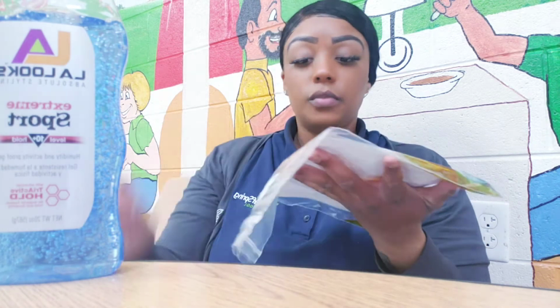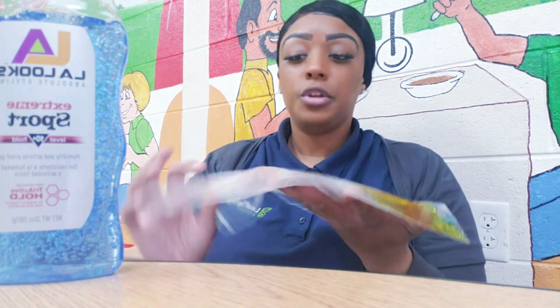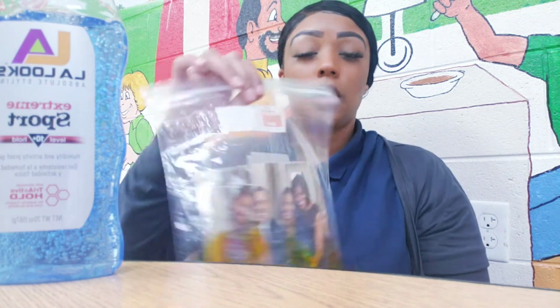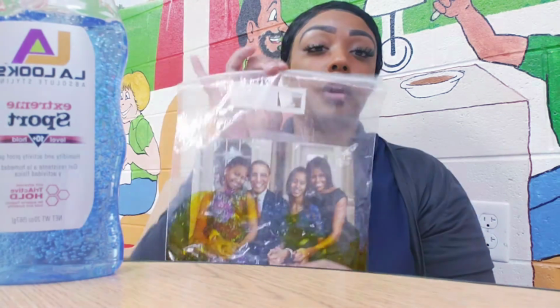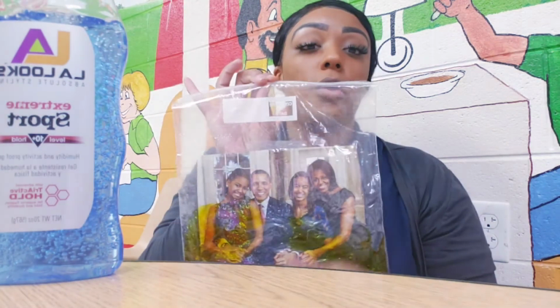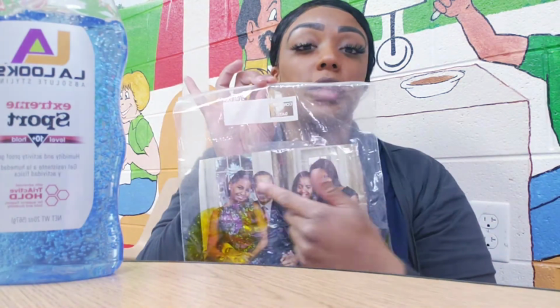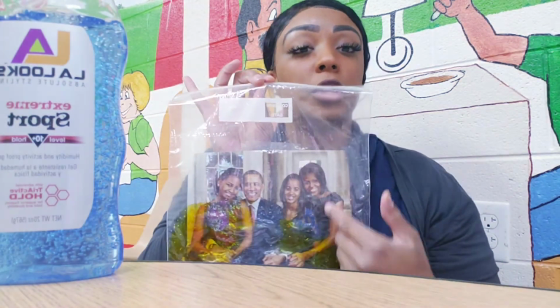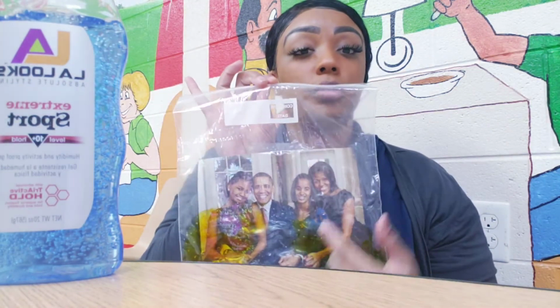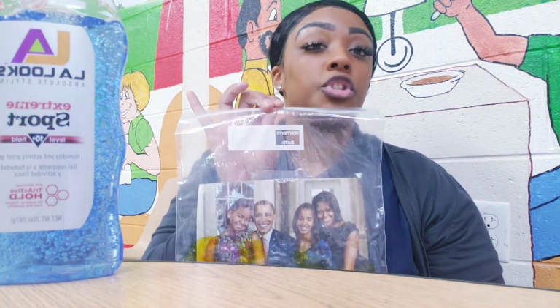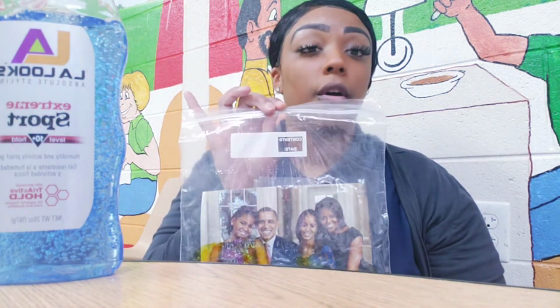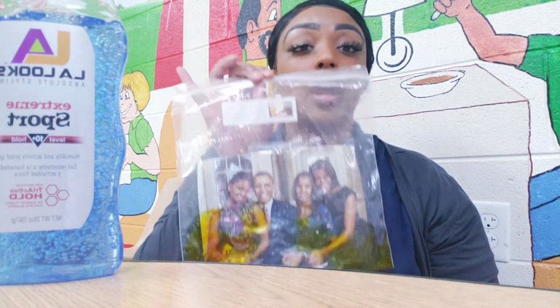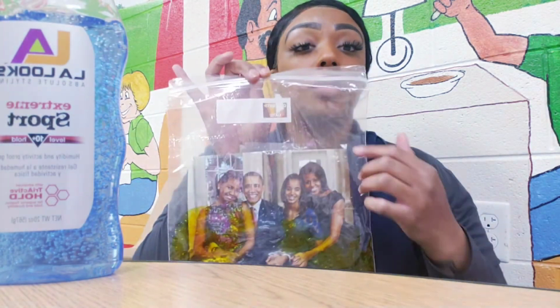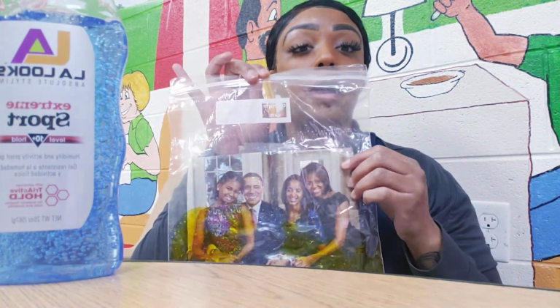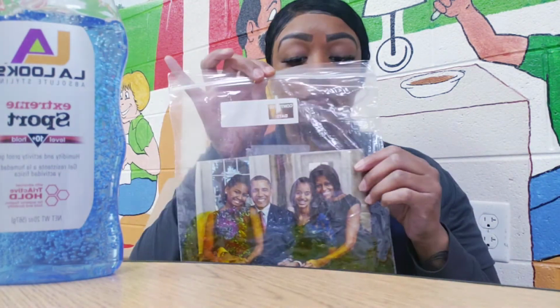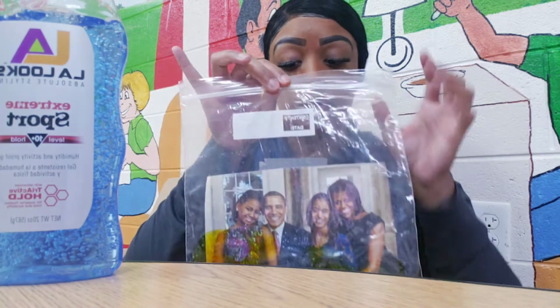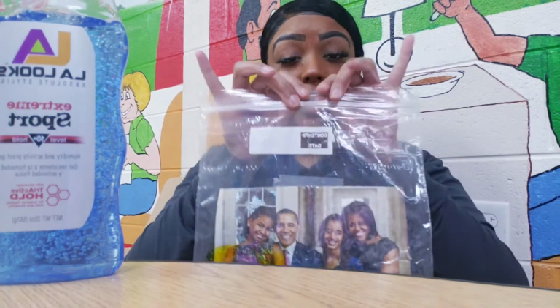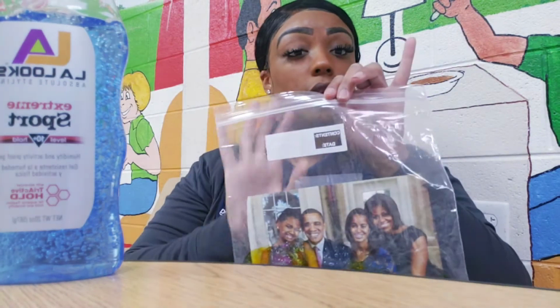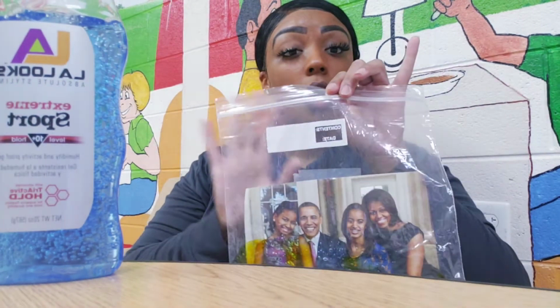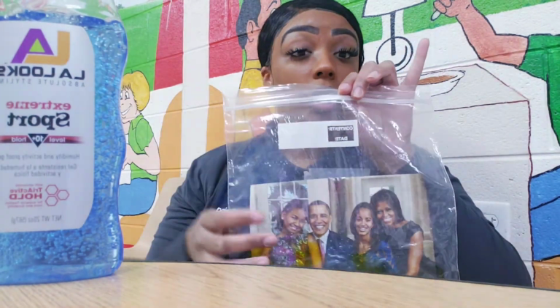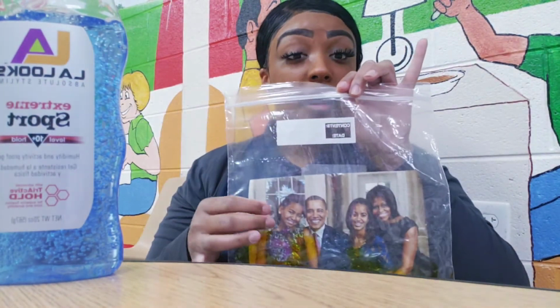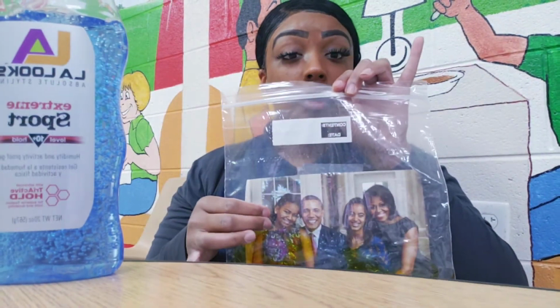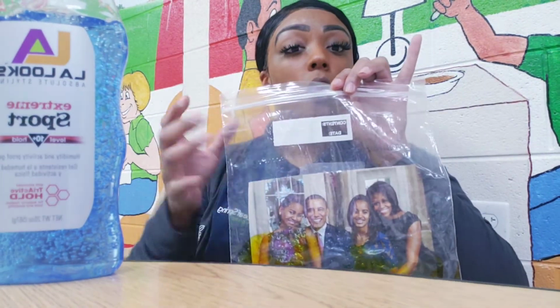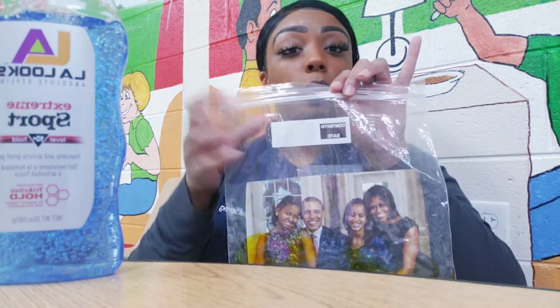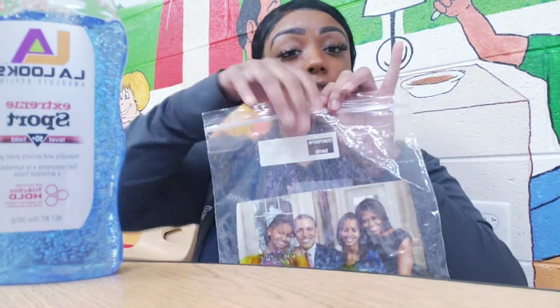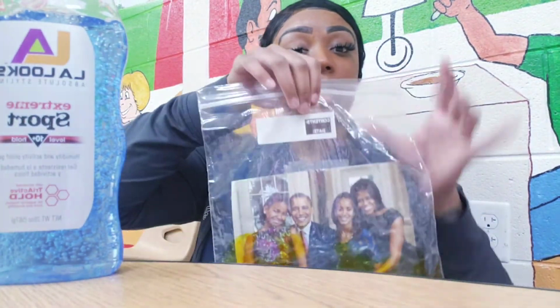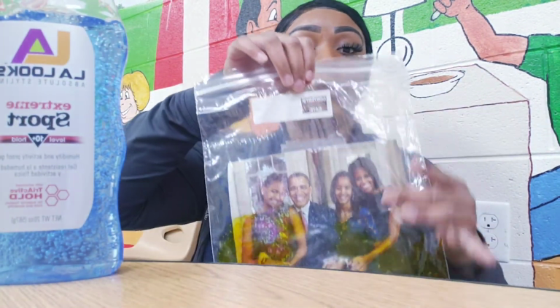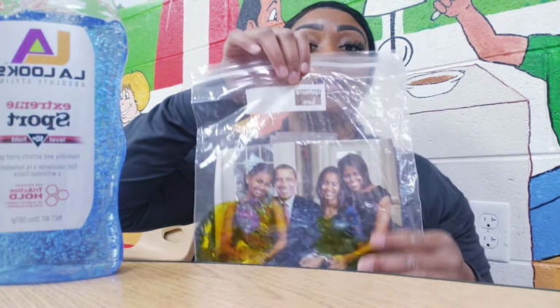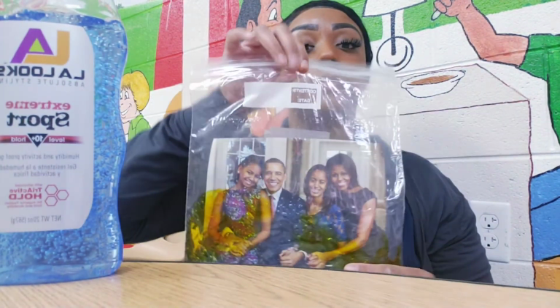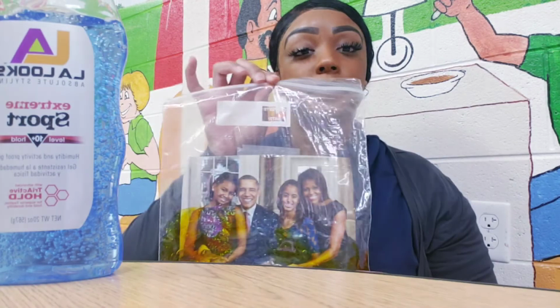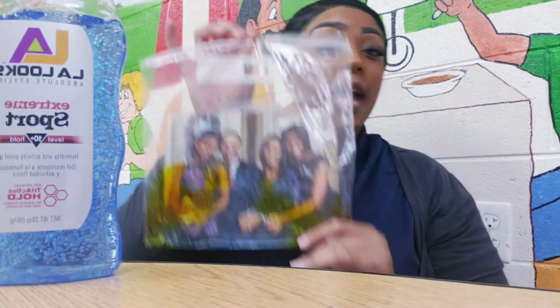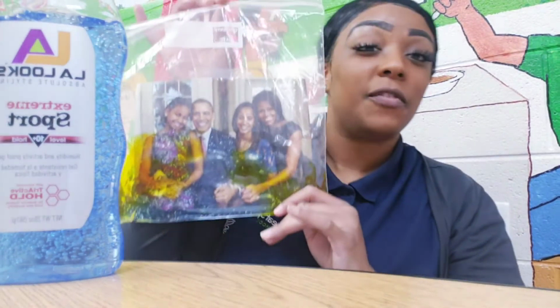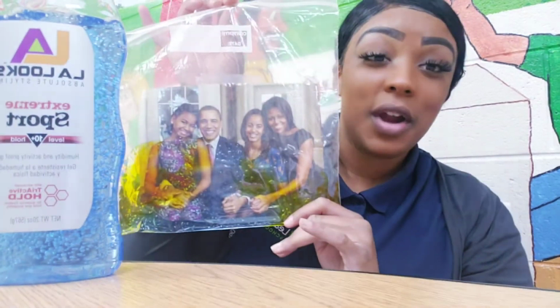You can also talk about who's in the picture with your child. You can also place one big photo, or you can place many different ones. Have fun trying!